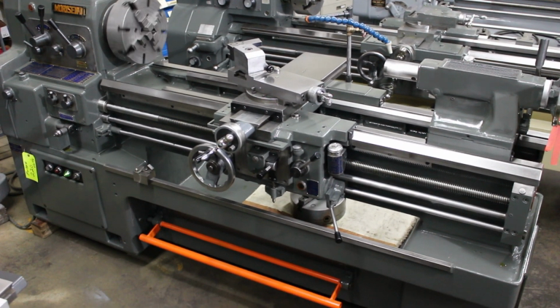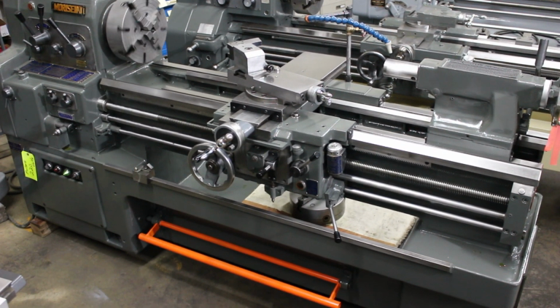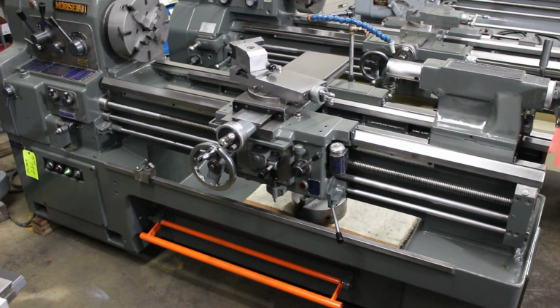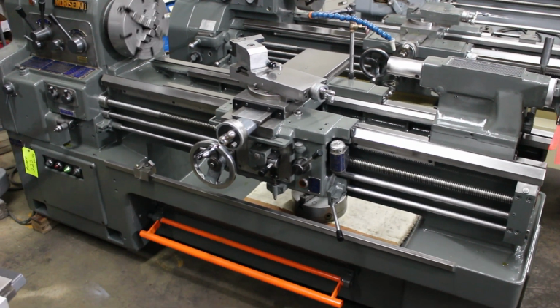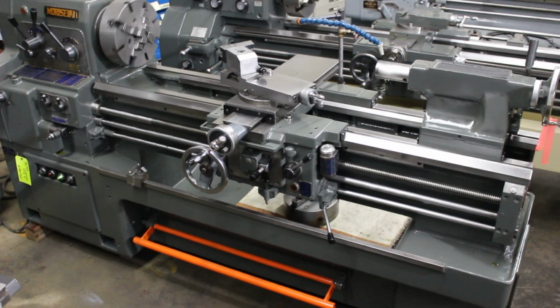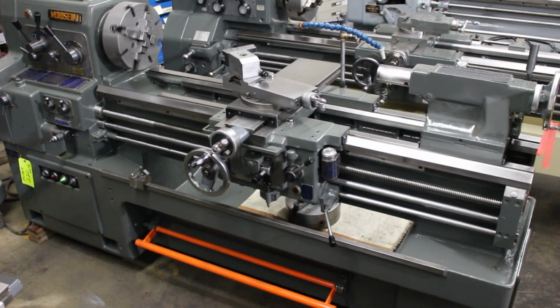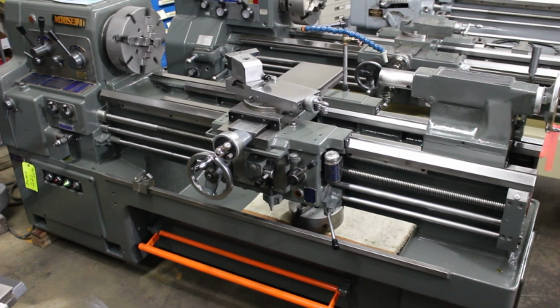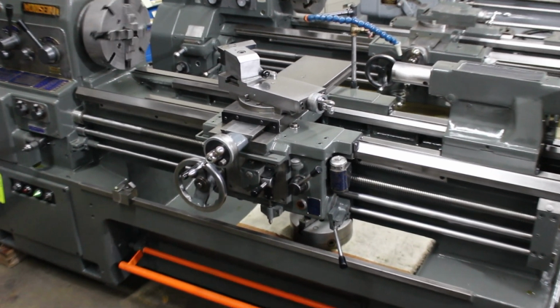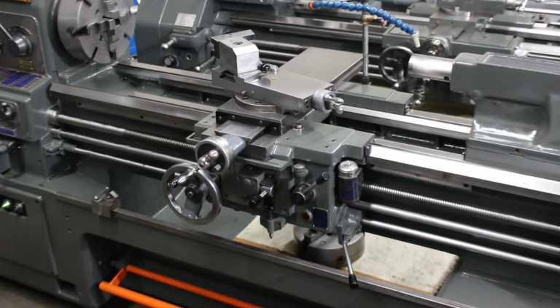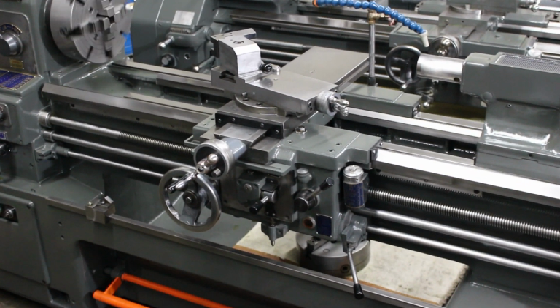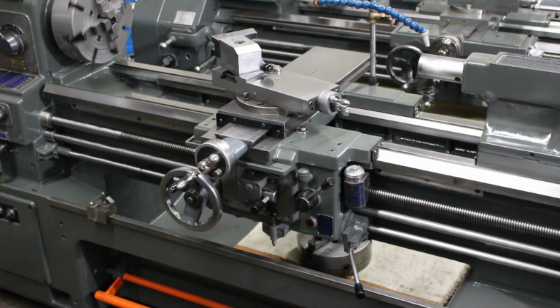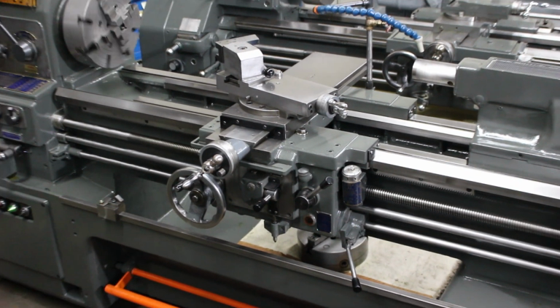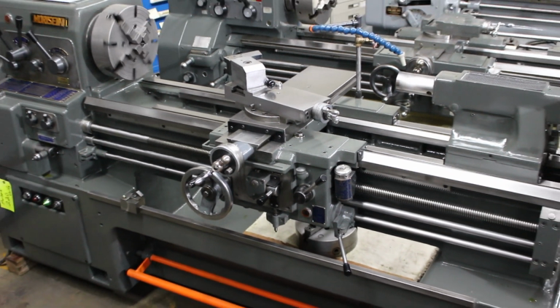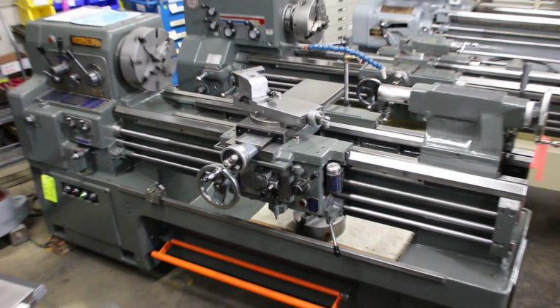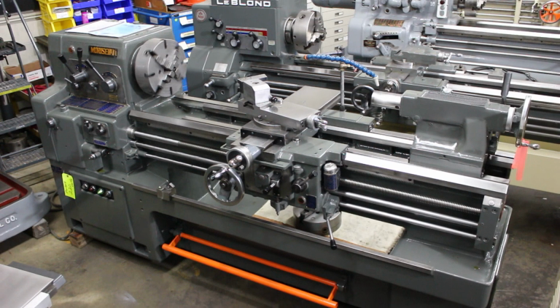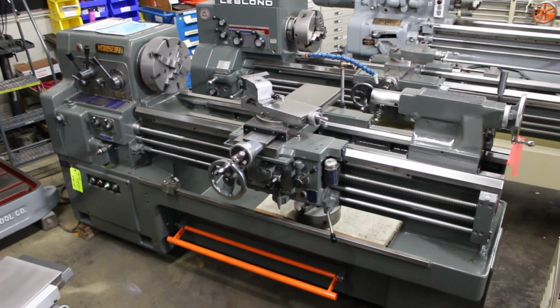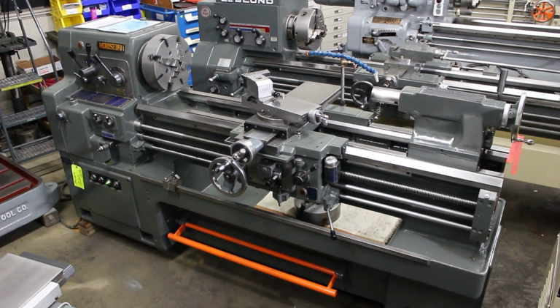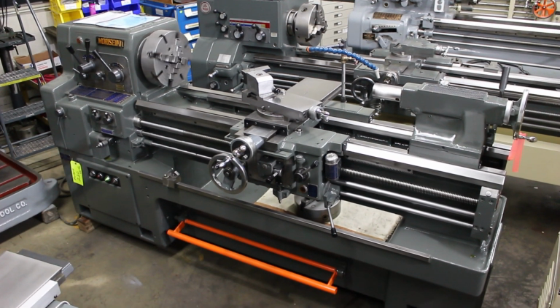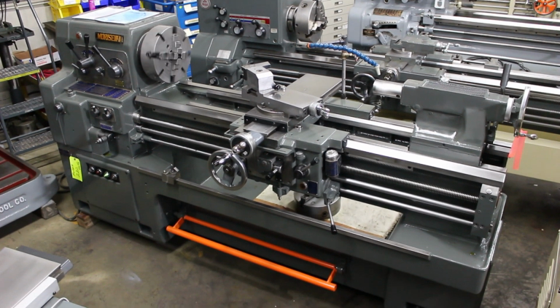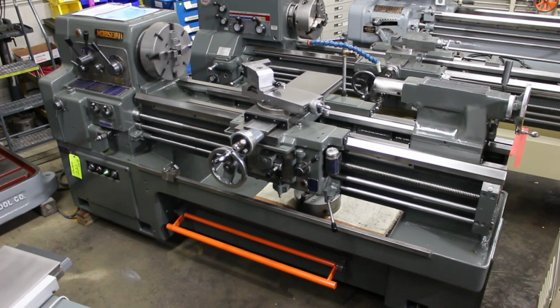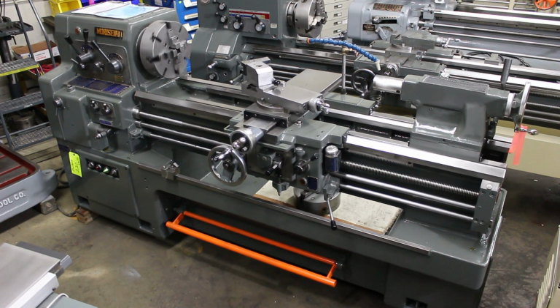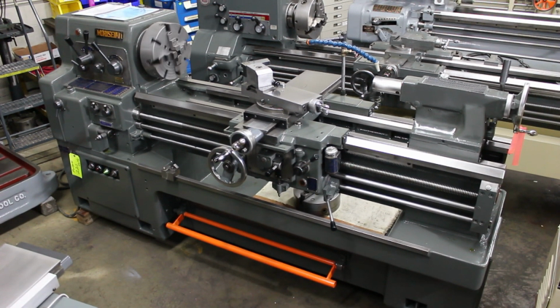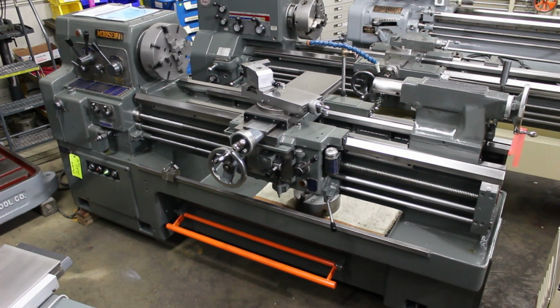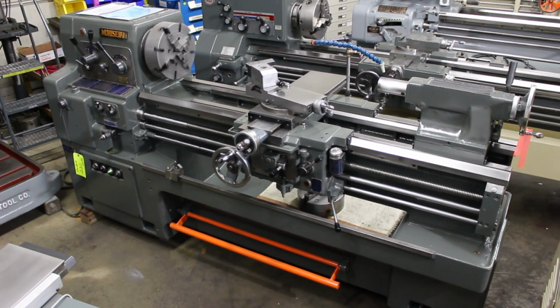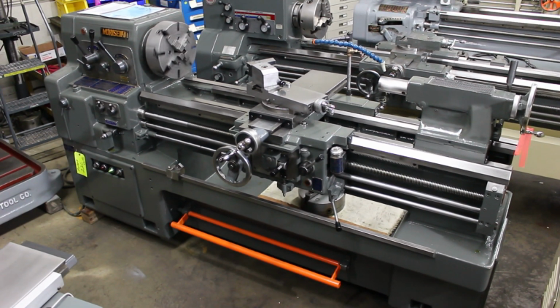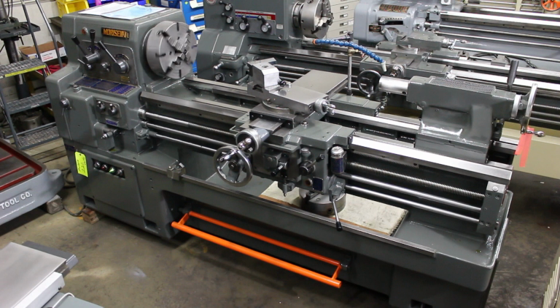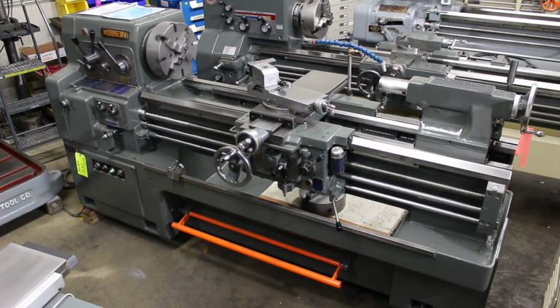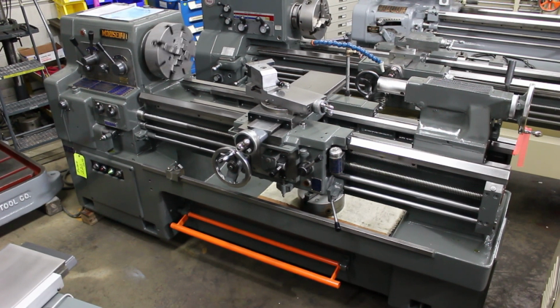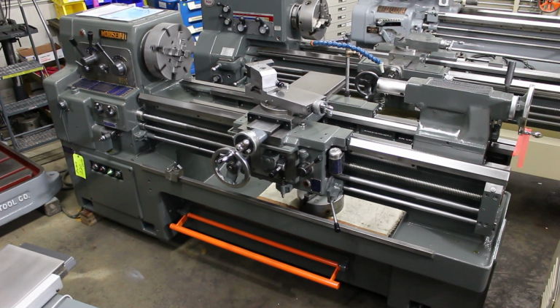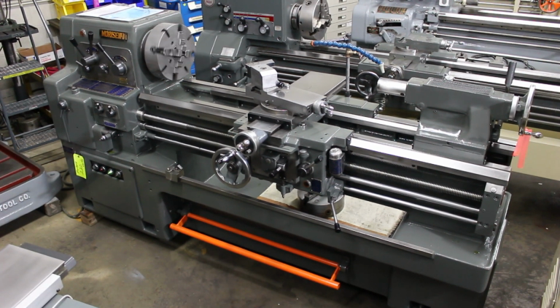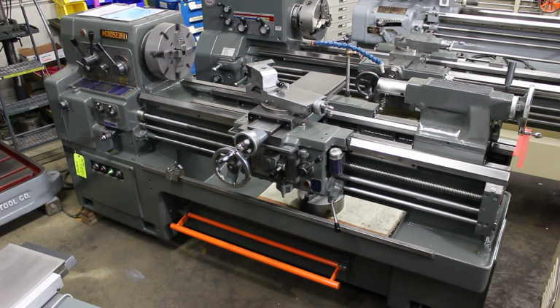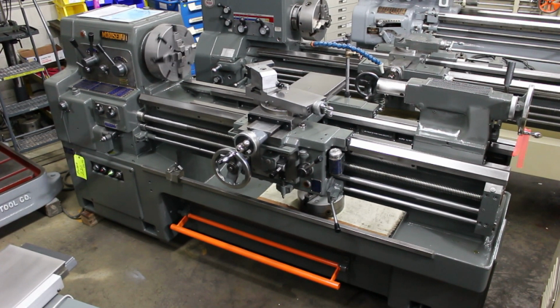This happens to be a model MS-1250. The 1250 is 1,250 millimeters between centers, therefore it has 49 inches of distance between centers, 17 and 1/8 inches over the bed, and 9 and 3/4 inches over the cross slide.